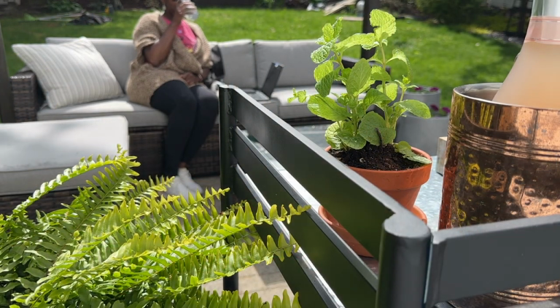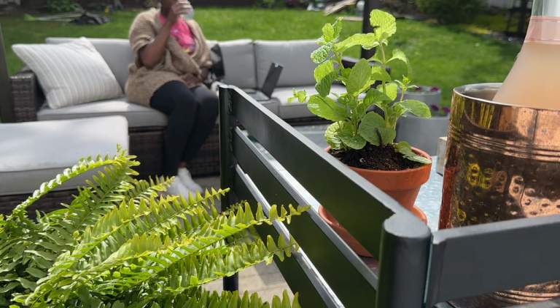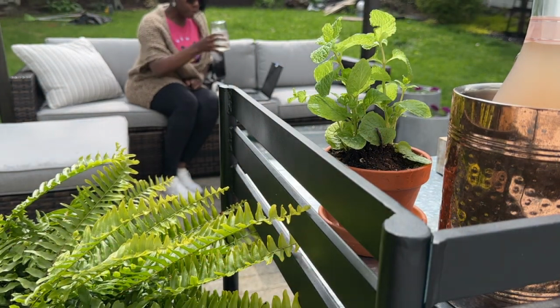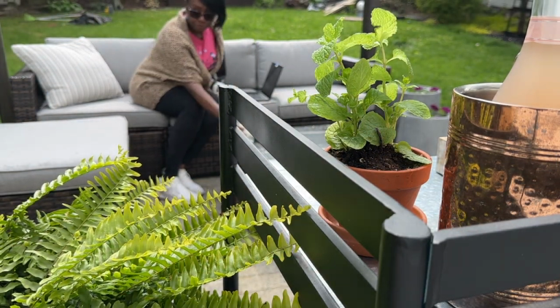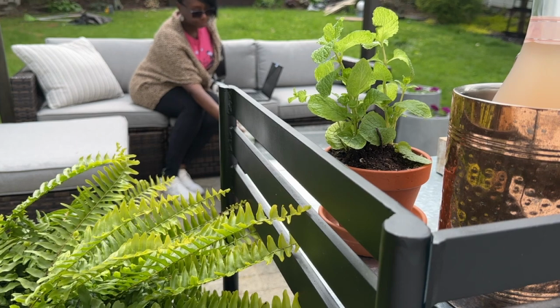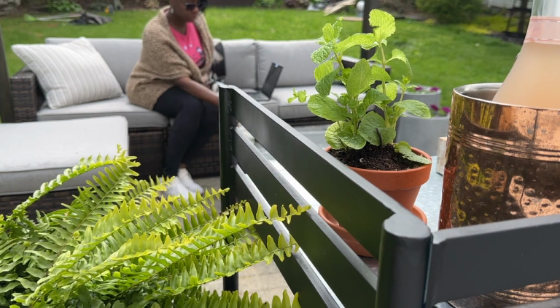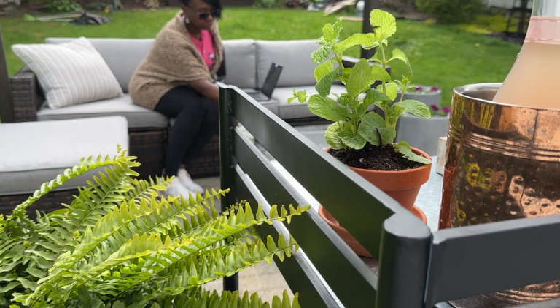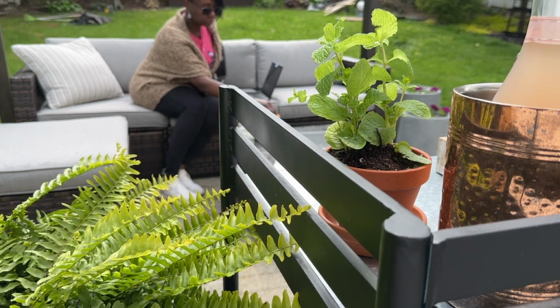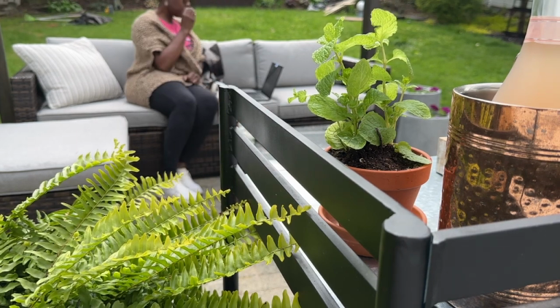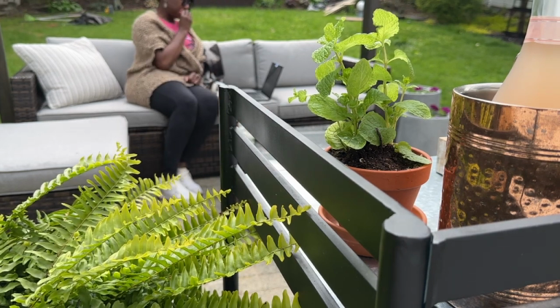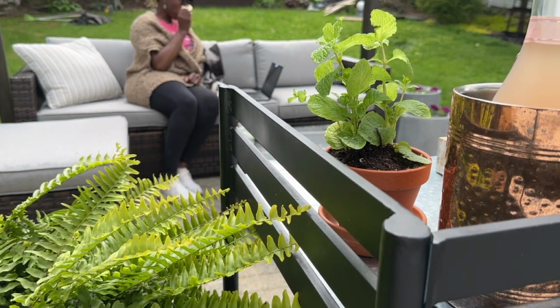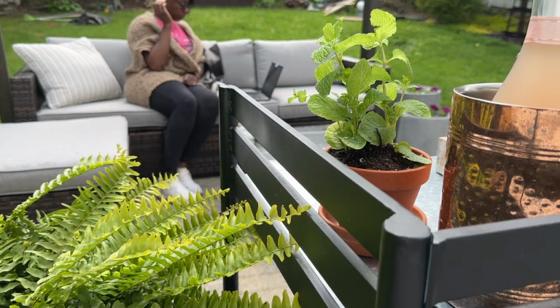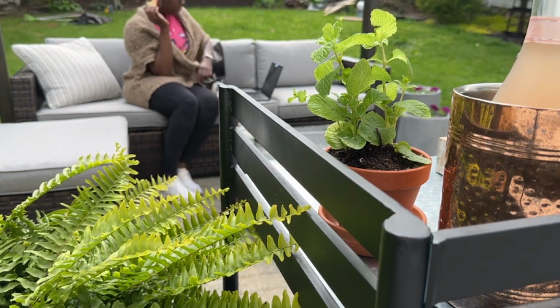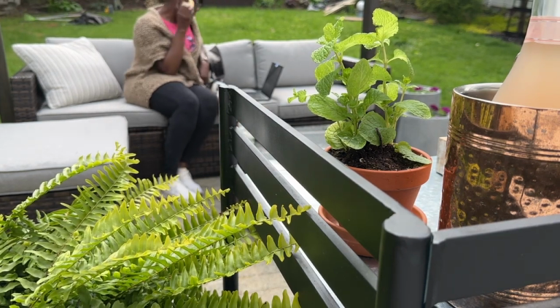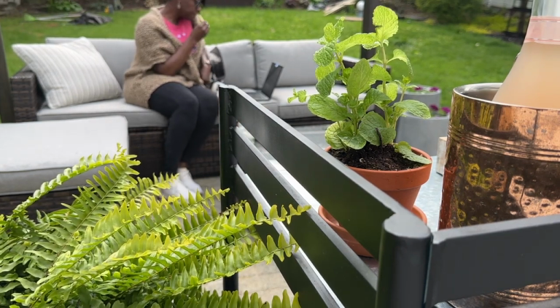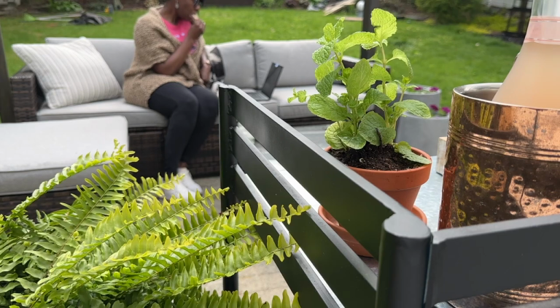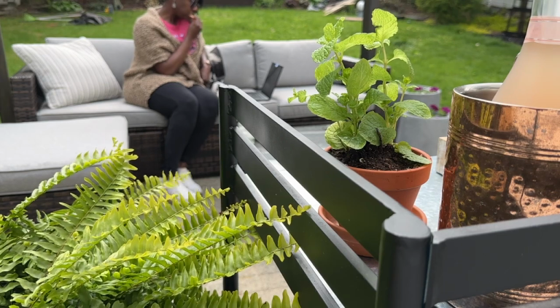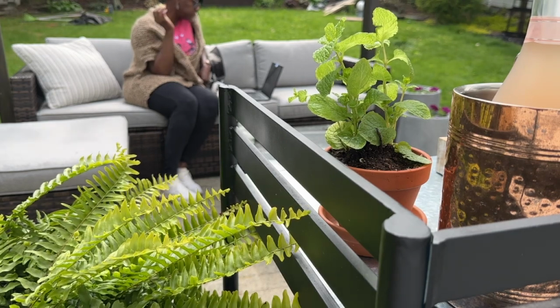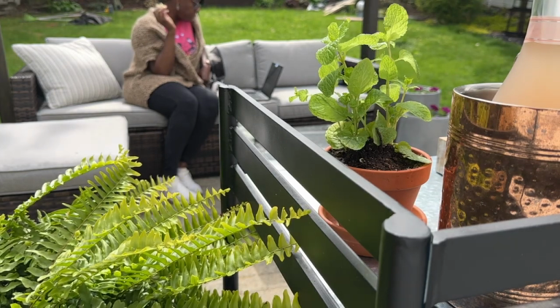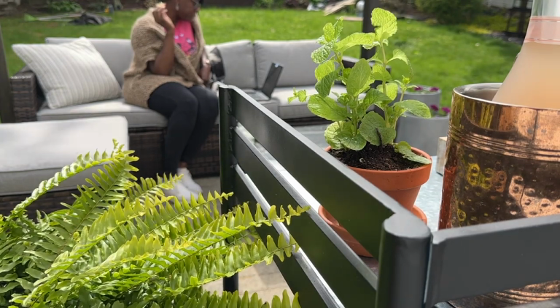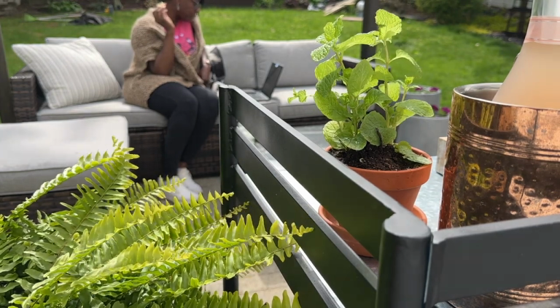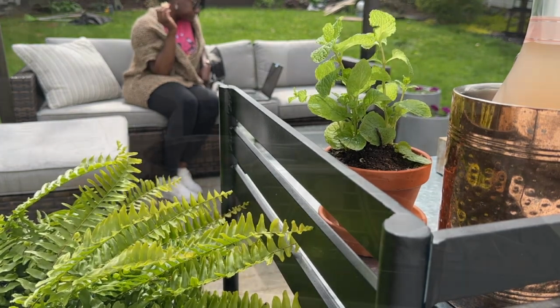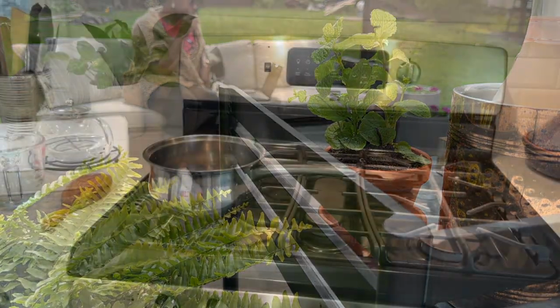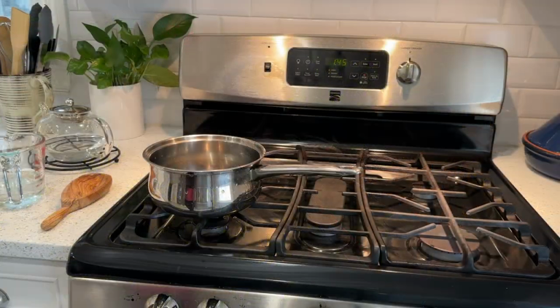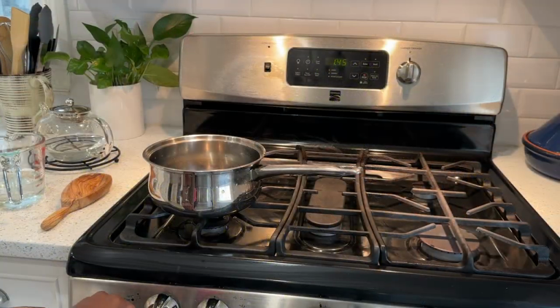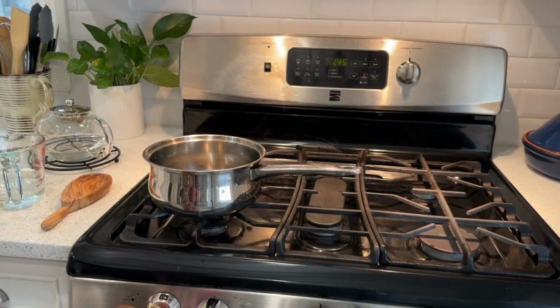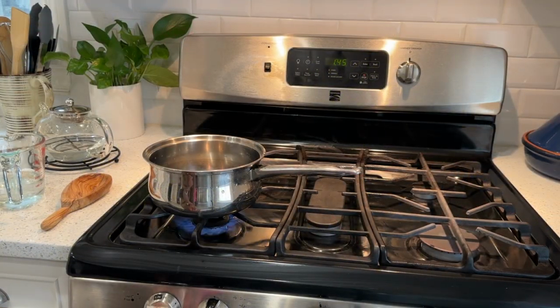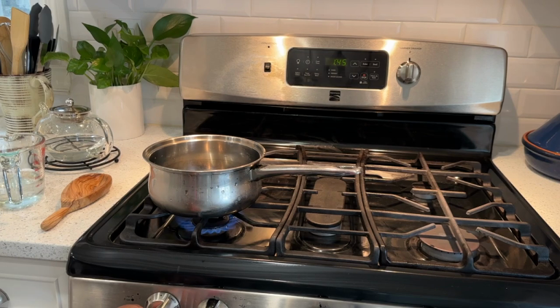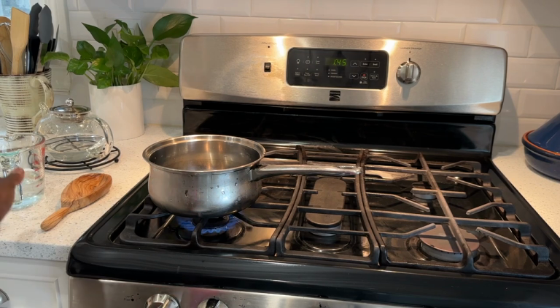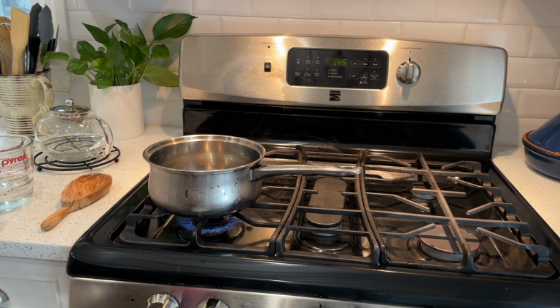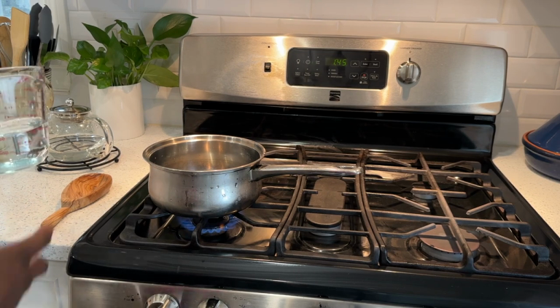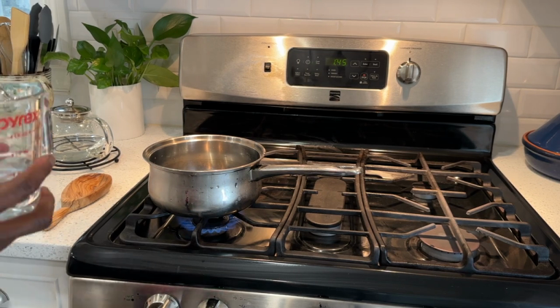Hello there. Welcome back, or welcome if you're new. My name is Daphne and I'm so glad that you clicked on this video today. We're going to be working on my bar cart — and that was a sneak peek of what is to come.